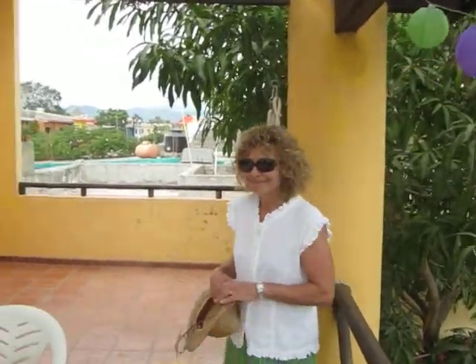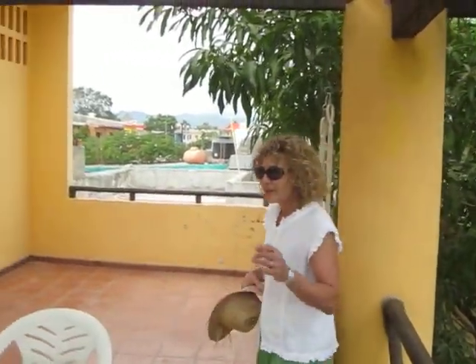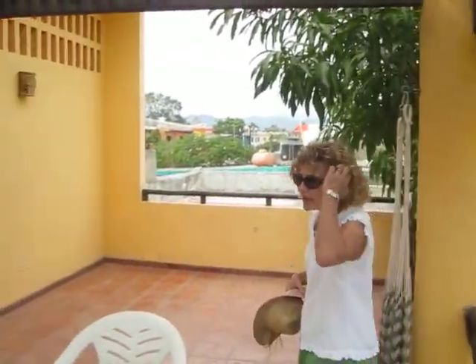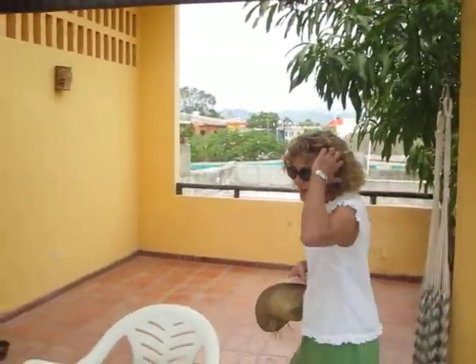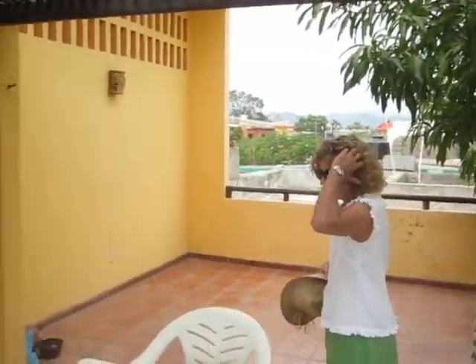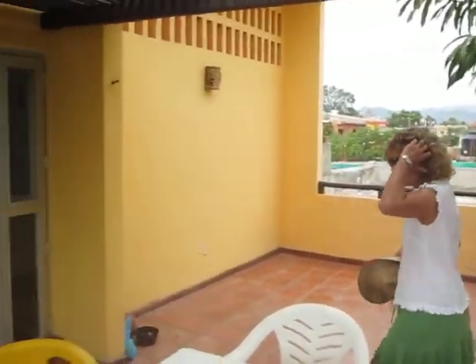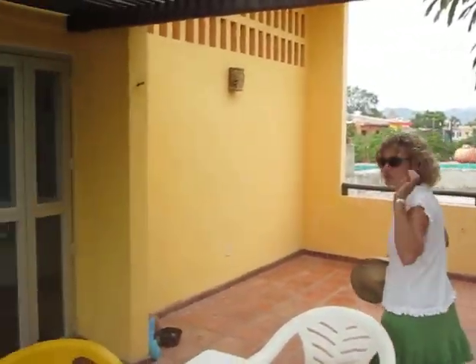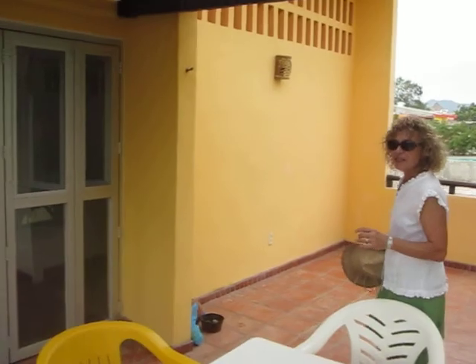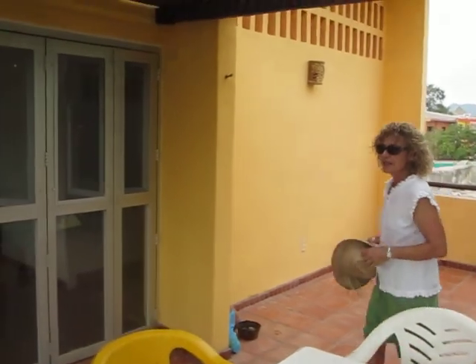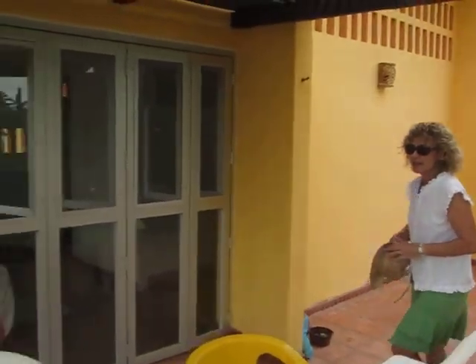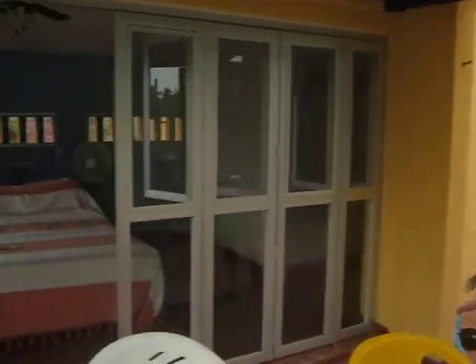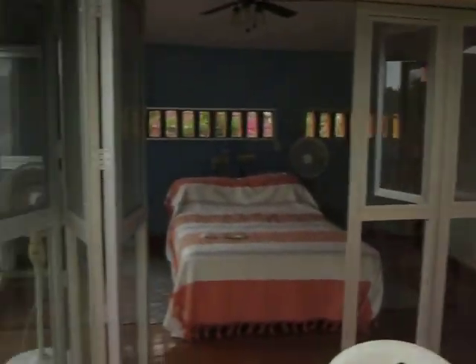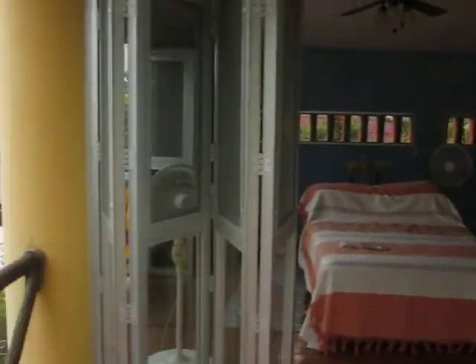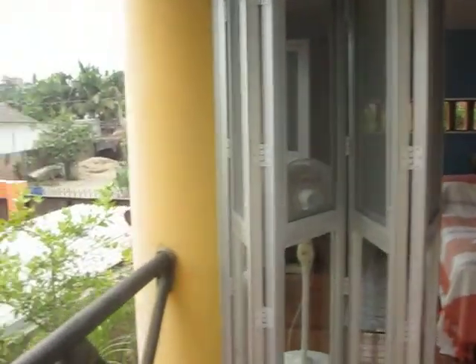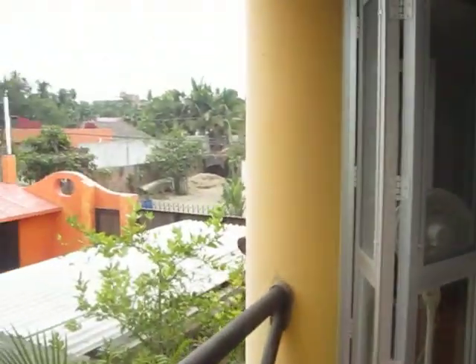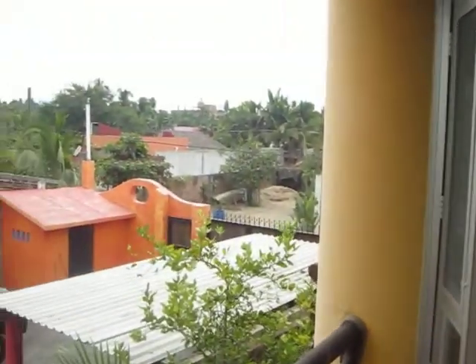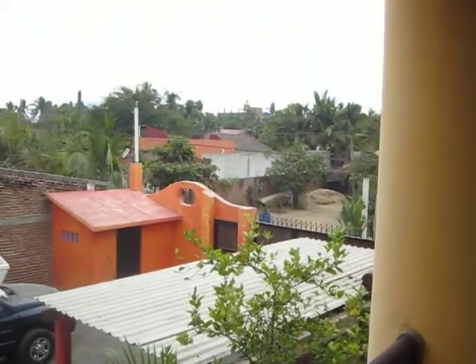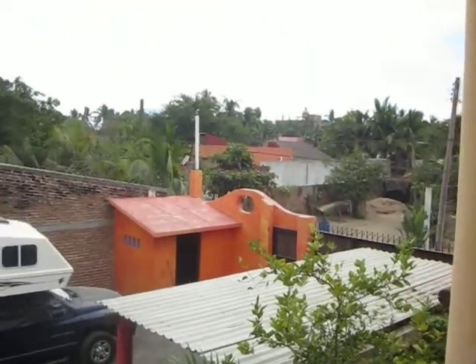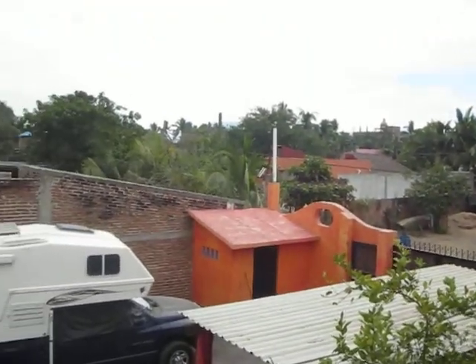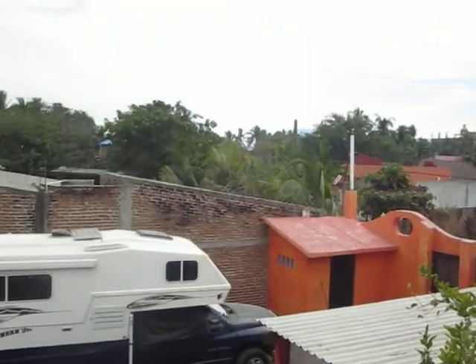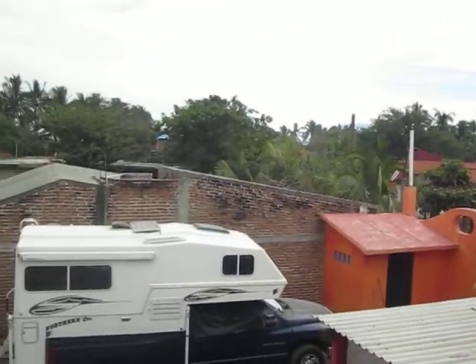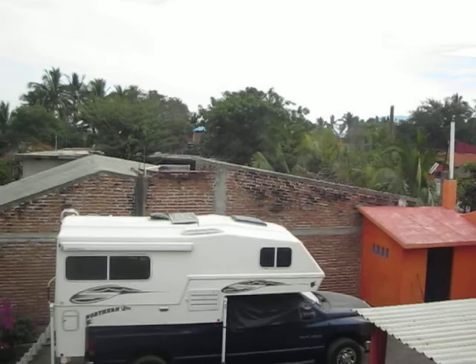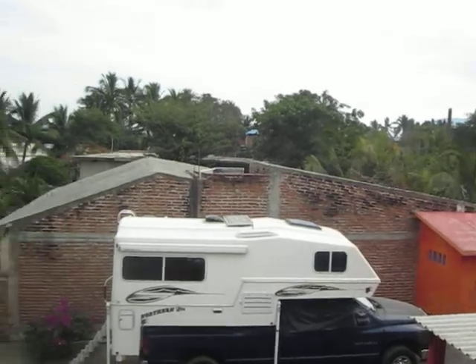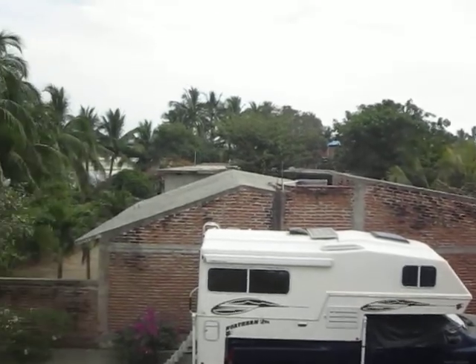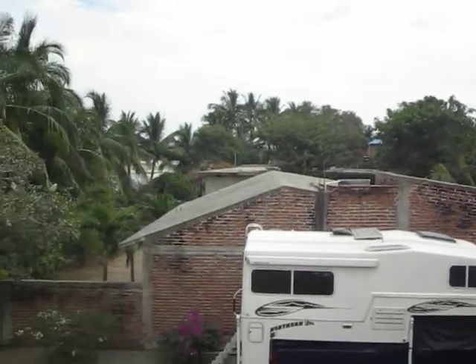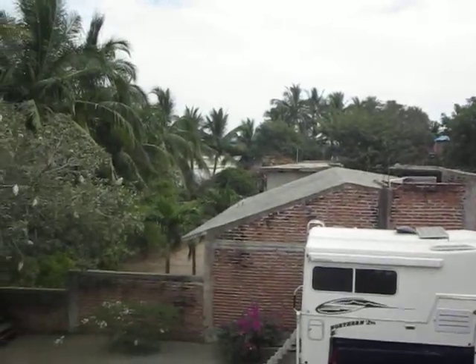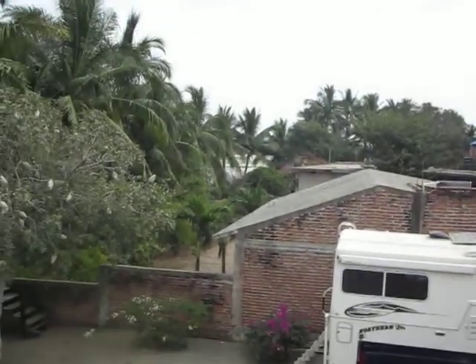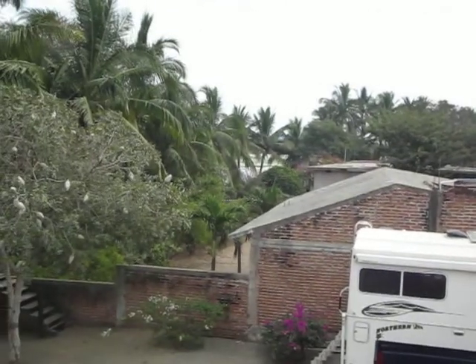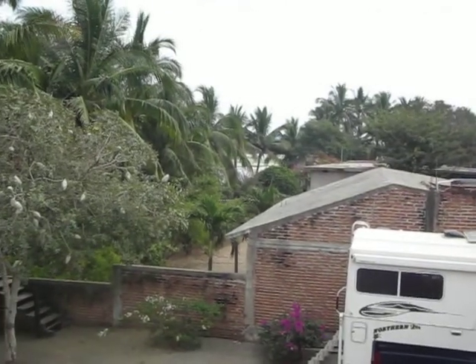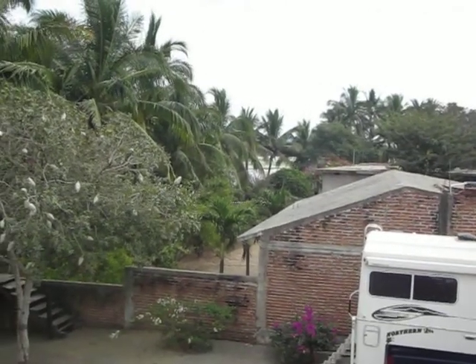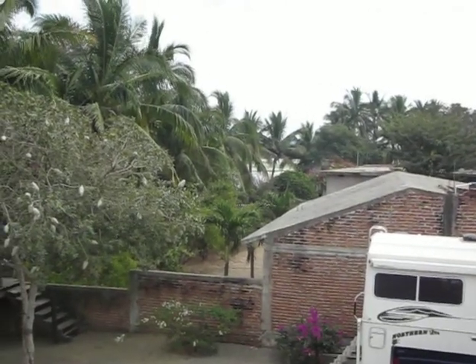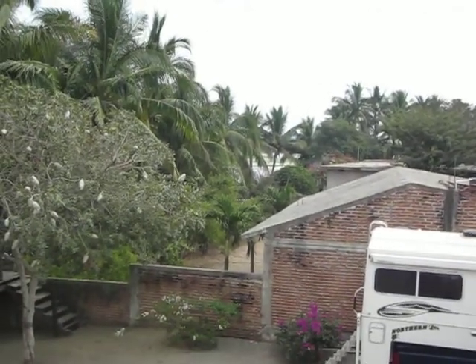We're going to go outside now and see Grandma's street — the dusty old street. There's Grandma's neighbor's place. There's nobody living there right now.